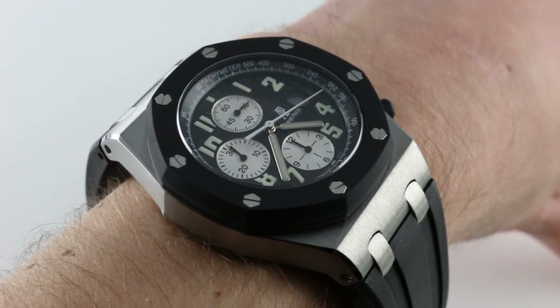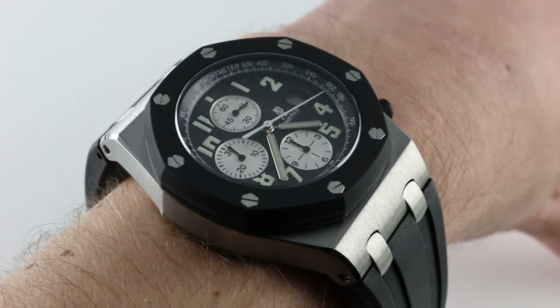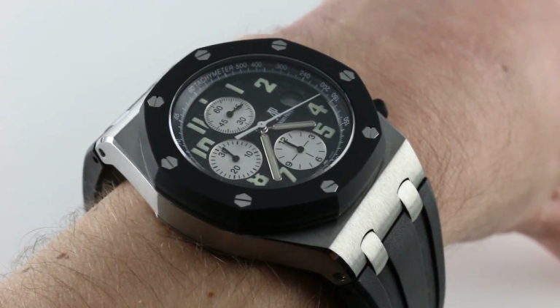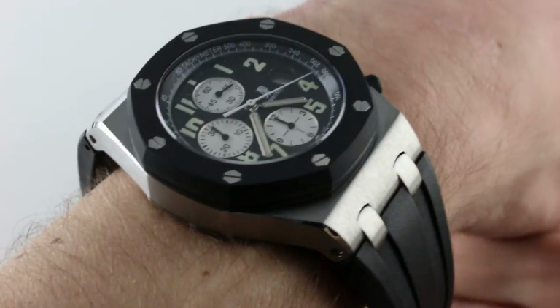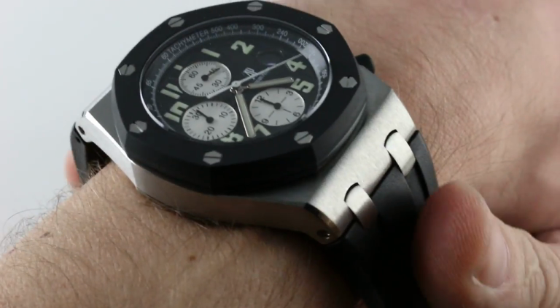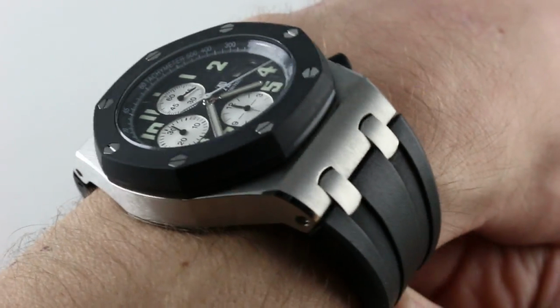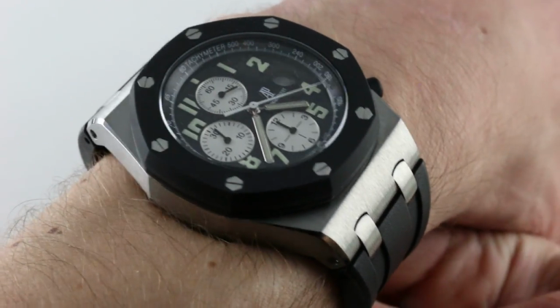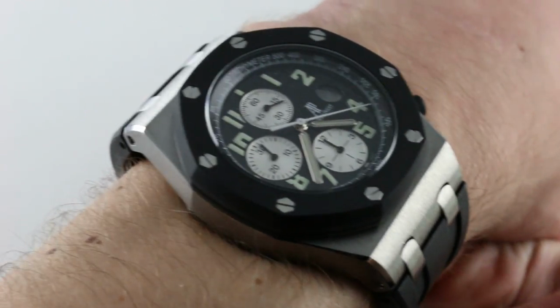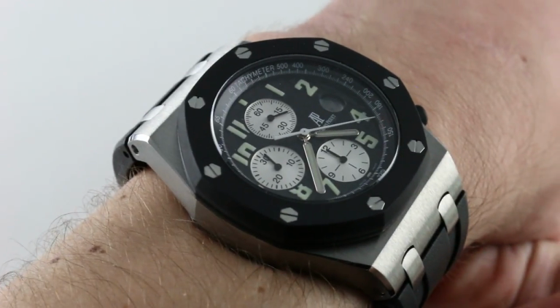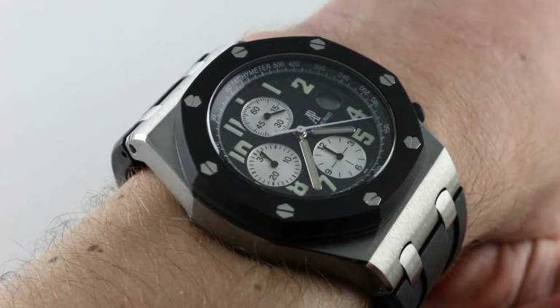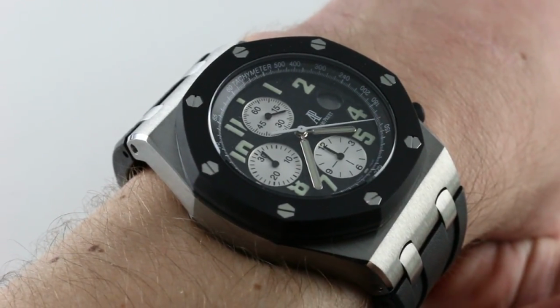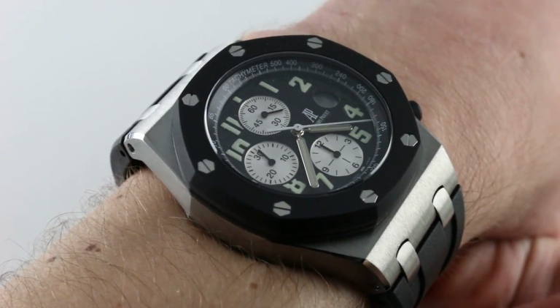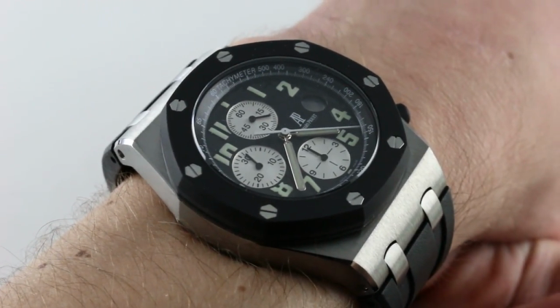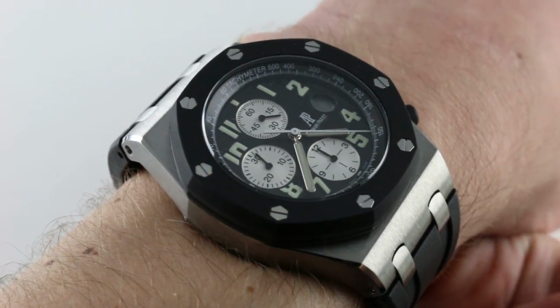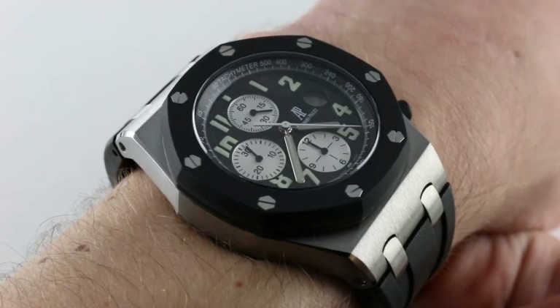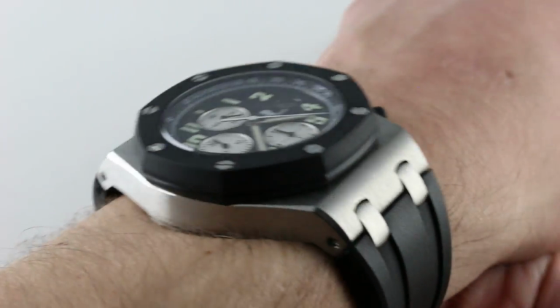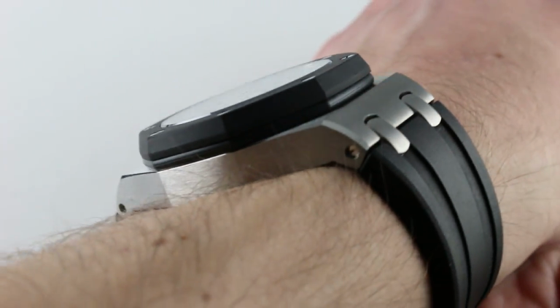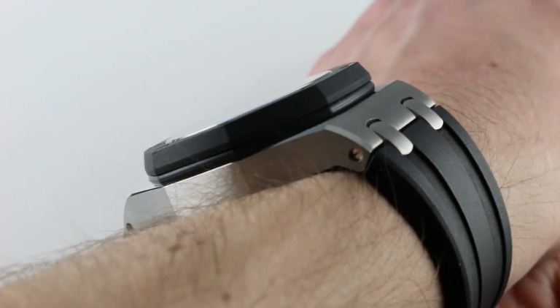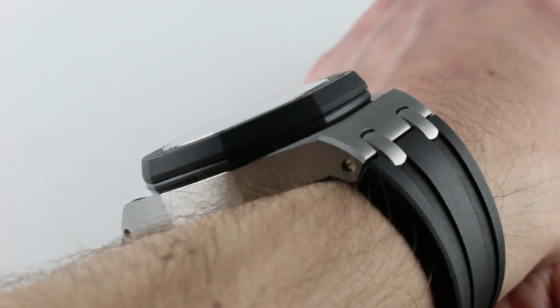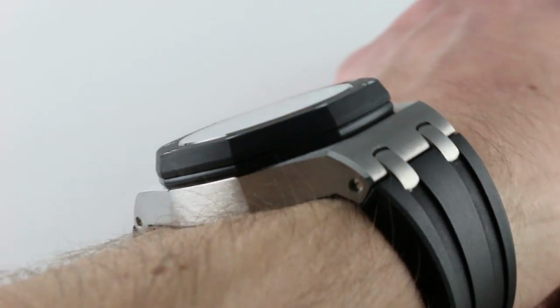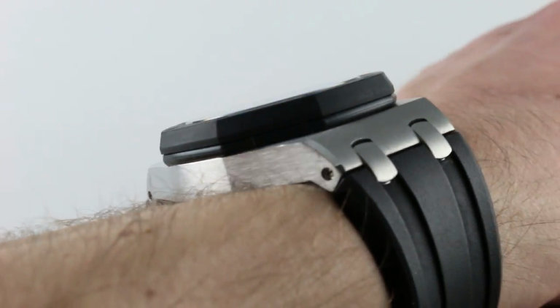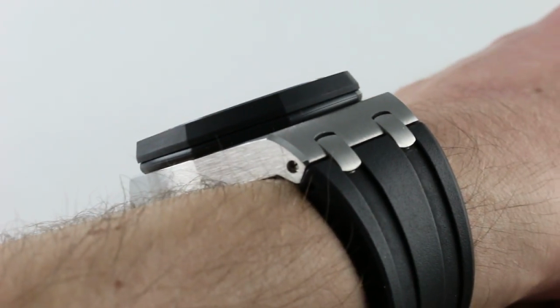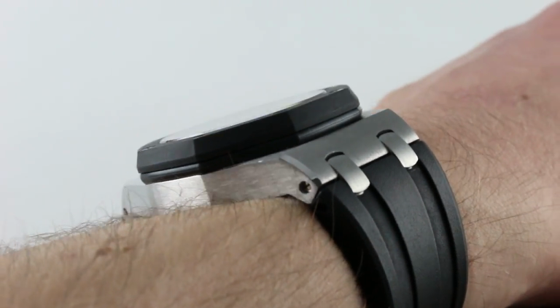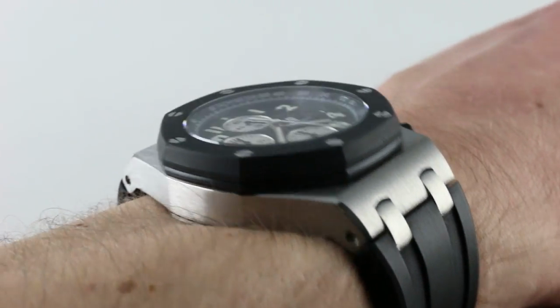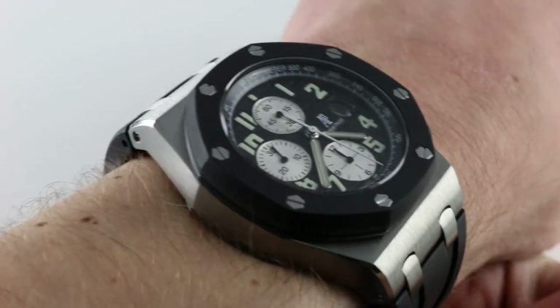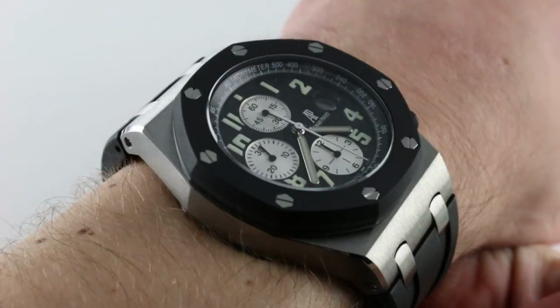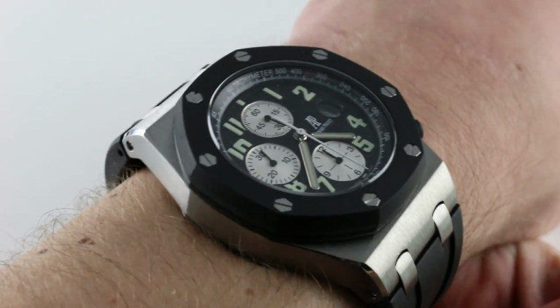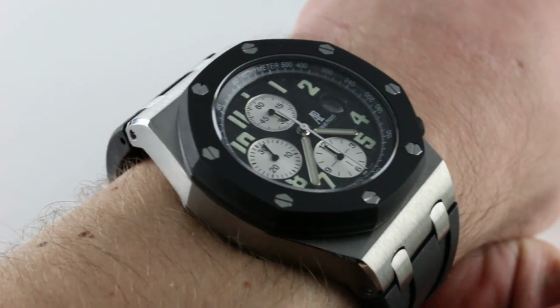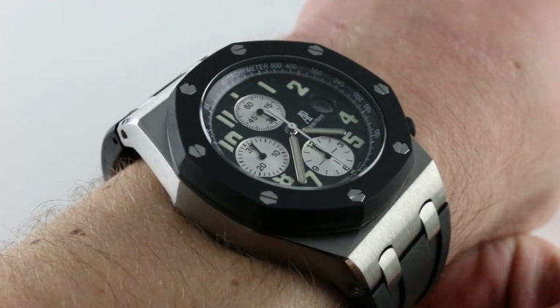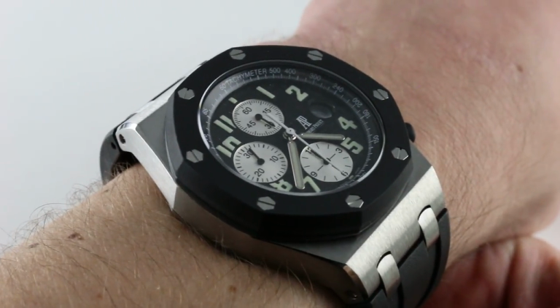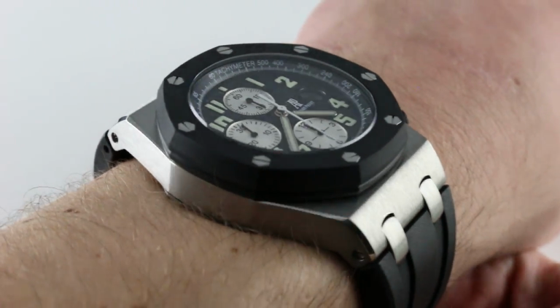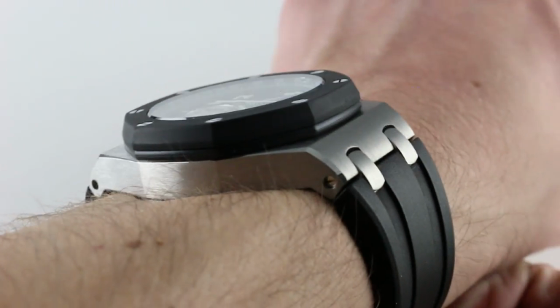Today we're discussing the Audemars Piguet Royal Oak Offshore. It's the 25940SK, the rubber clad. You can see and you can own this early 2000s Audemars Piguet Royal Oak Offshore with rubber clad bezel and steel case on our website.